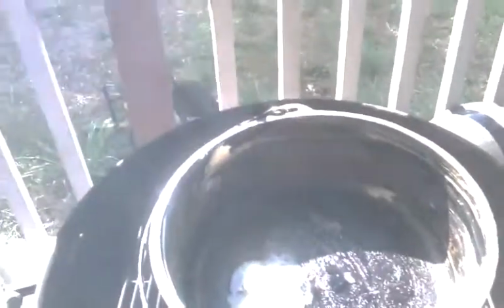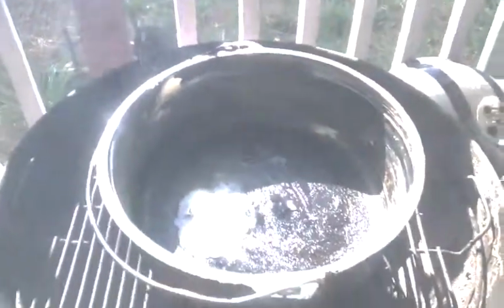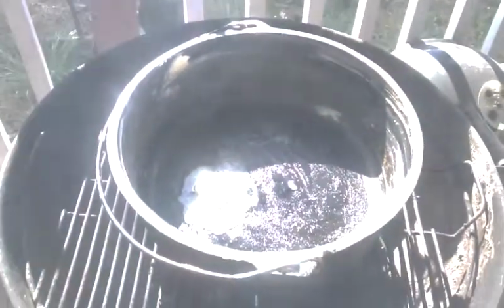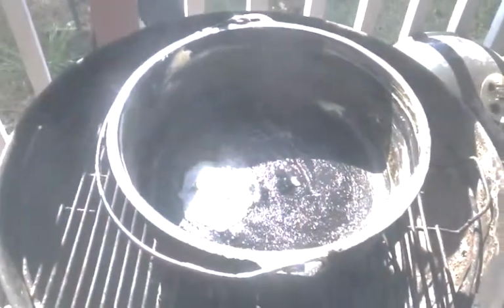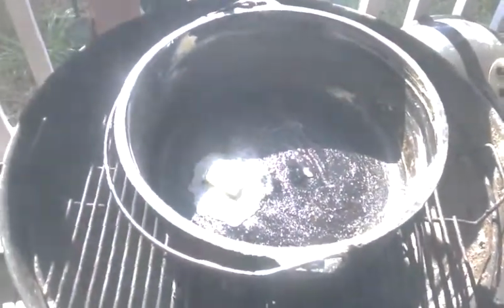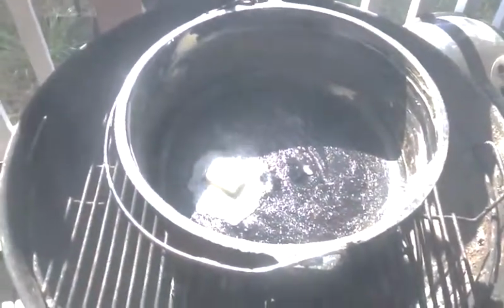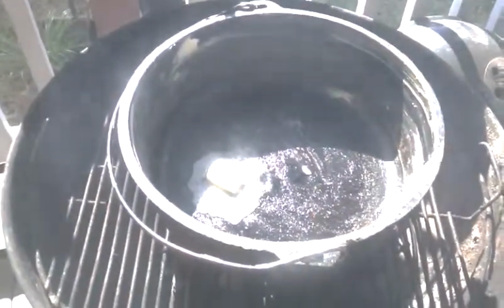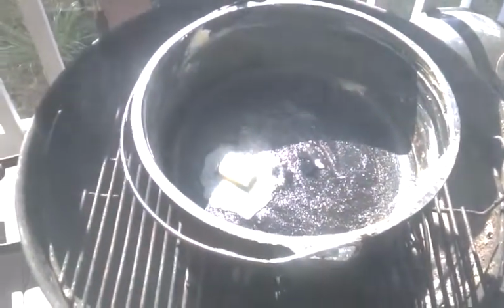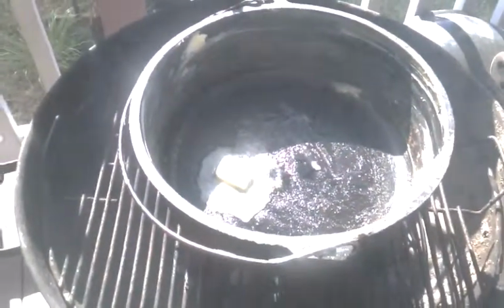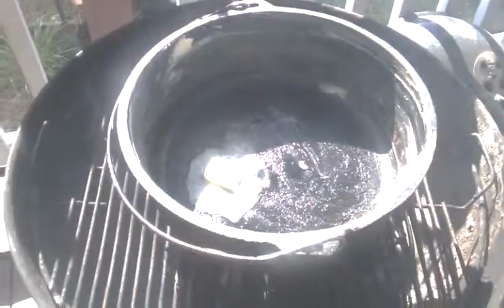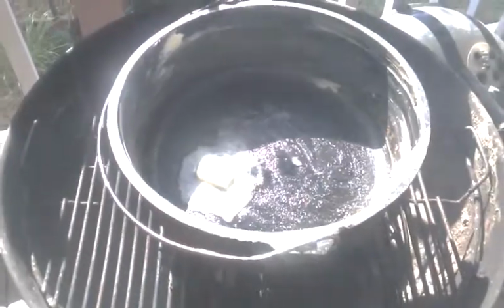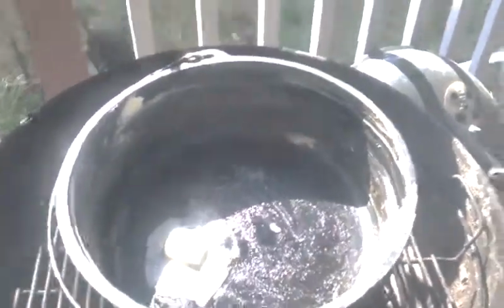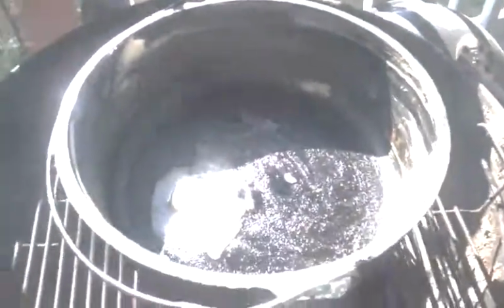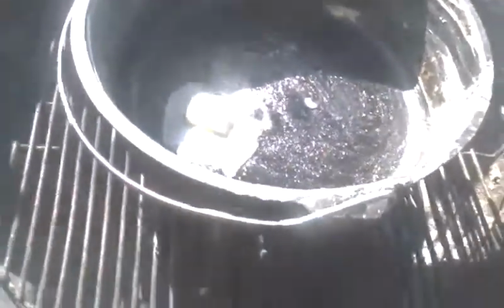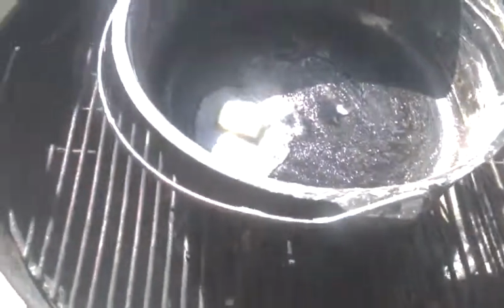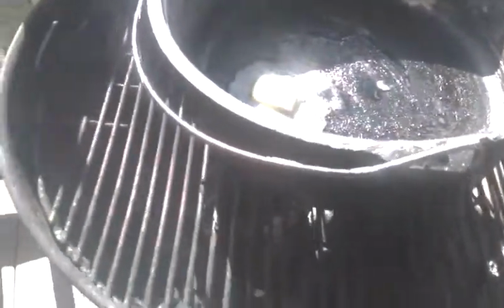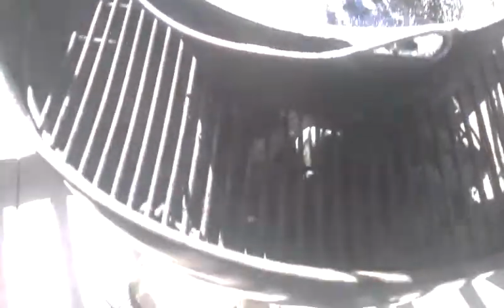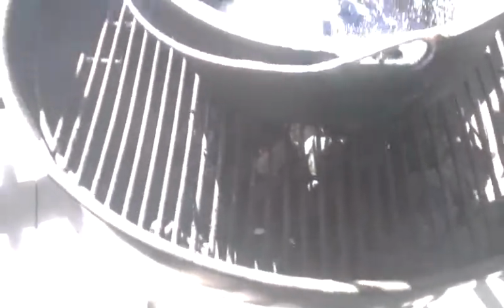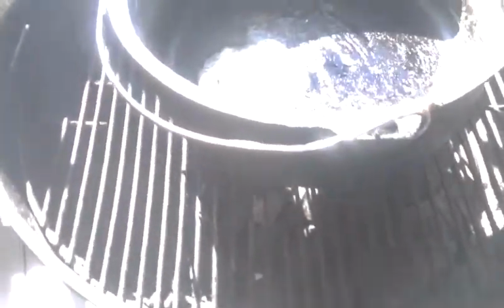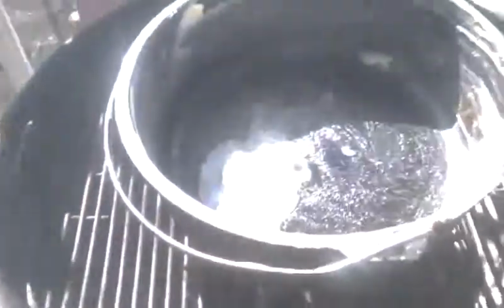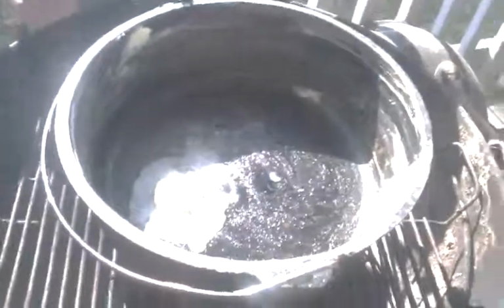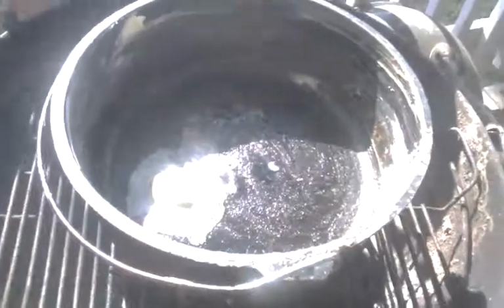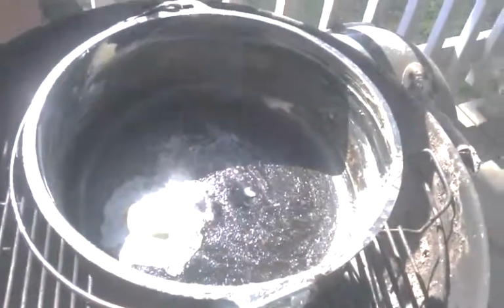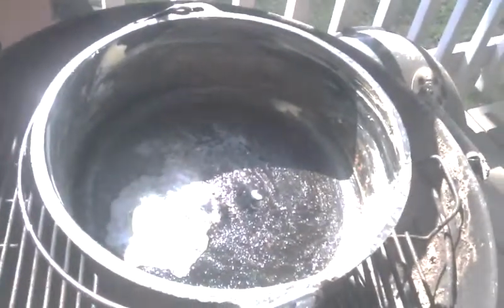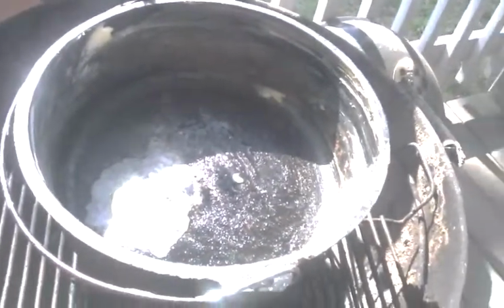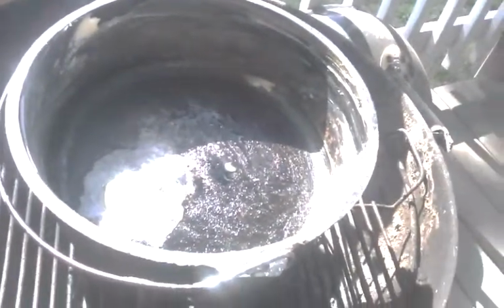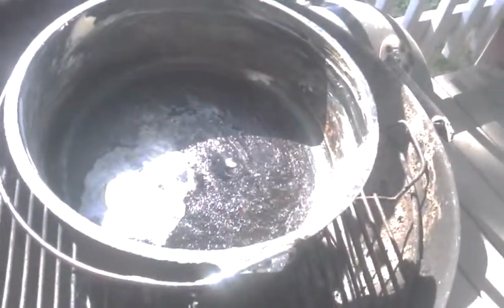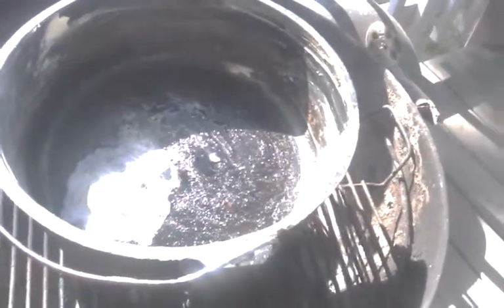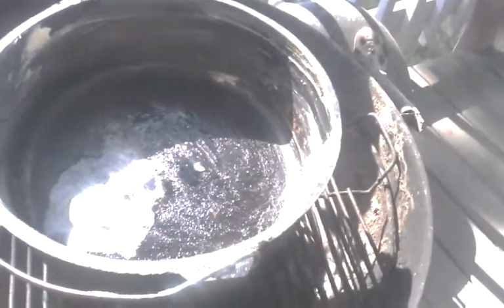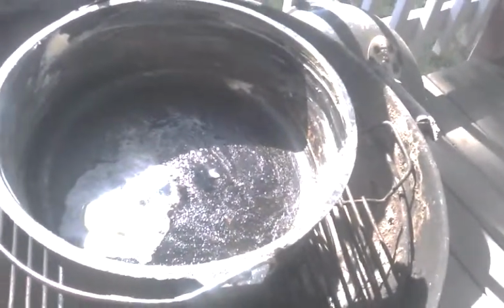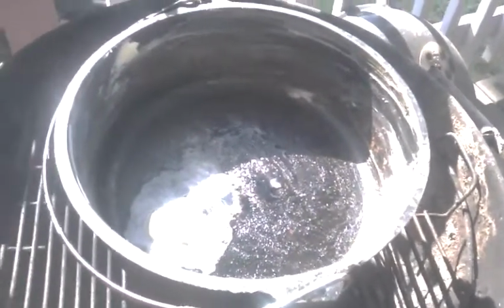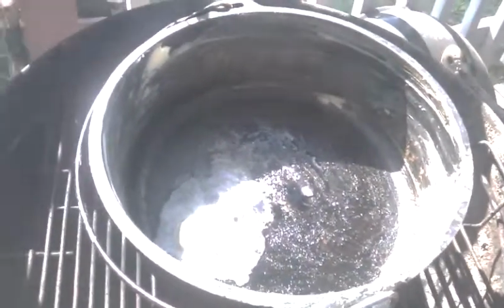Hi there, this is OneGunGirl and today we are going to do a little Dutch oven cooking. I'm actually doing it on my charcoal grill, but I've done it out in the woods — you can use rocks and build things up, whatever you want.